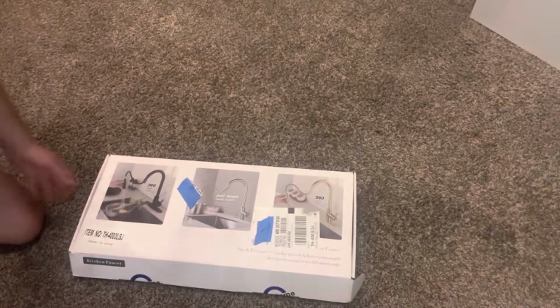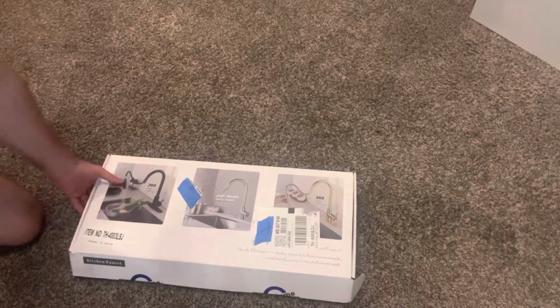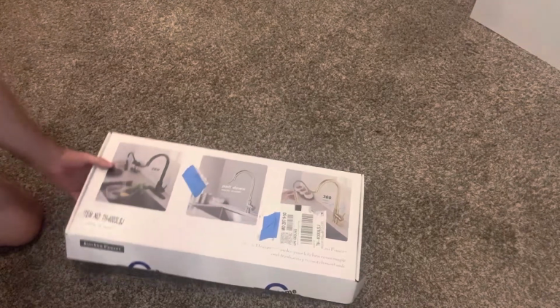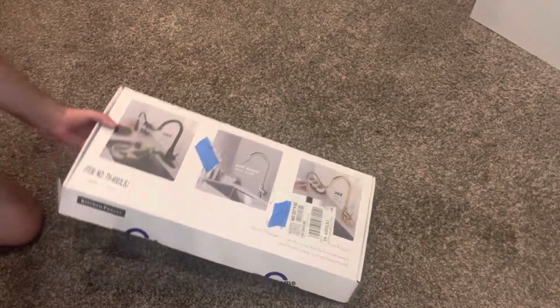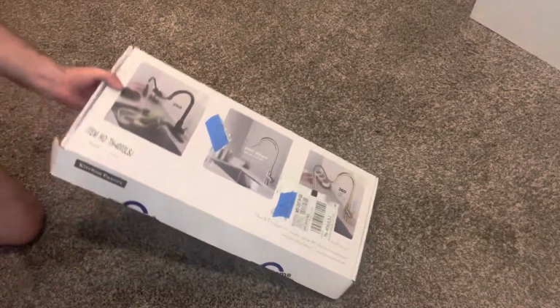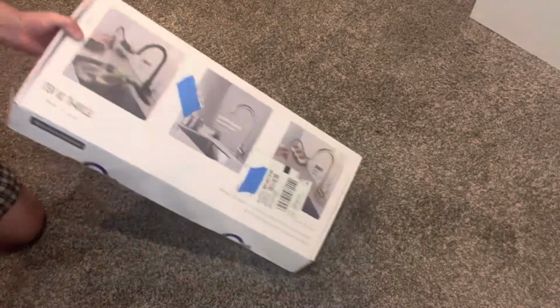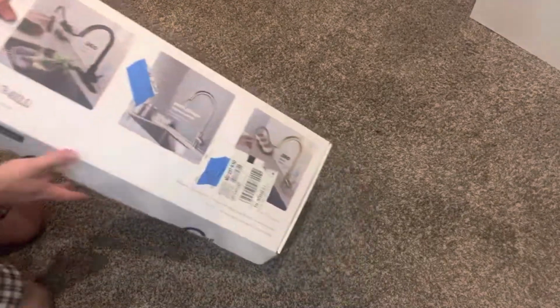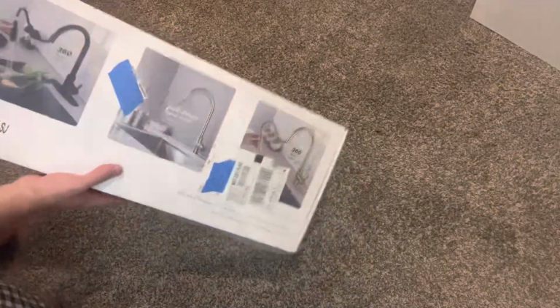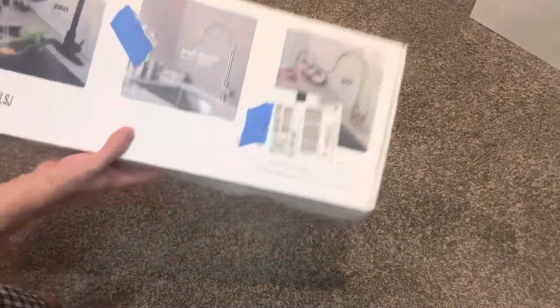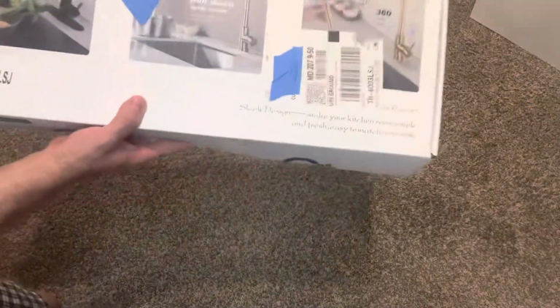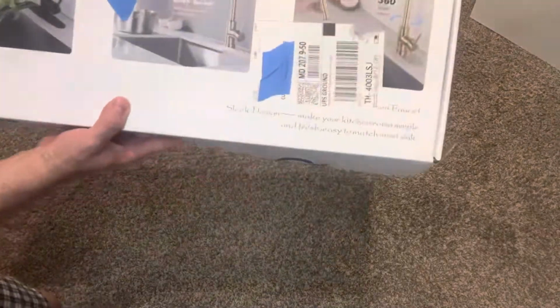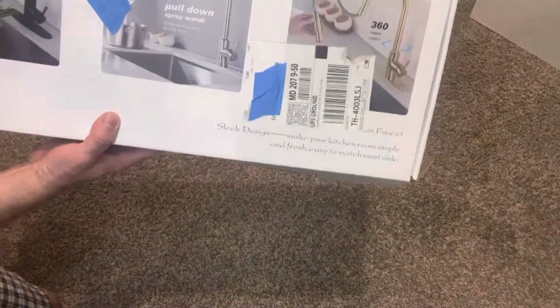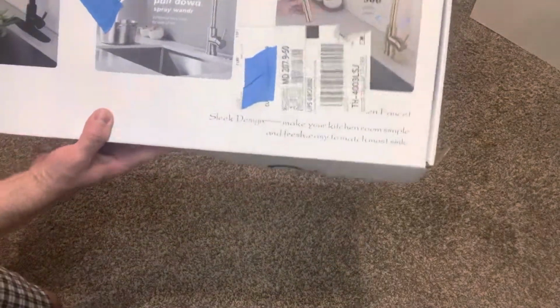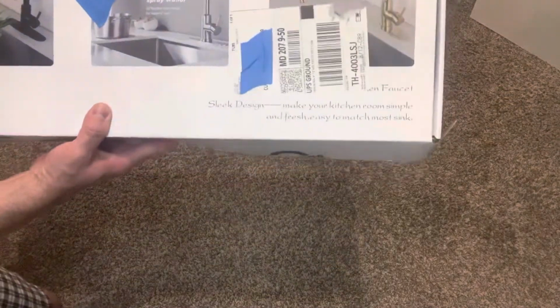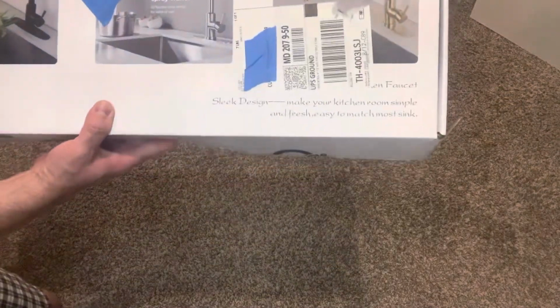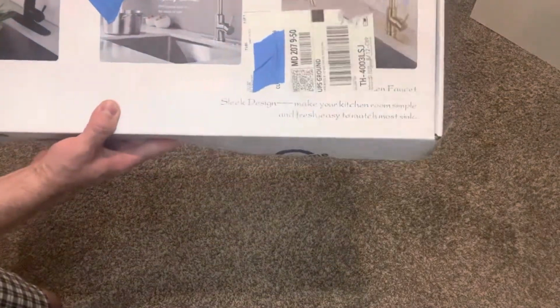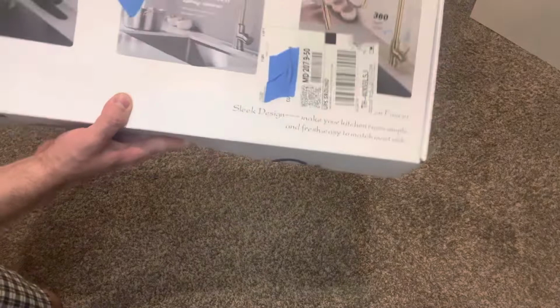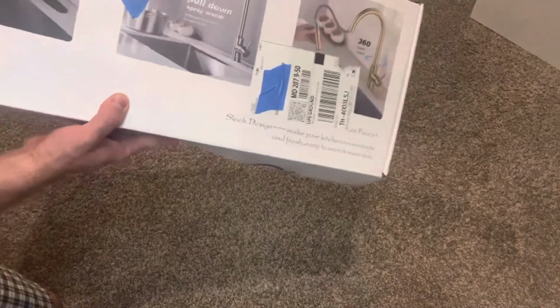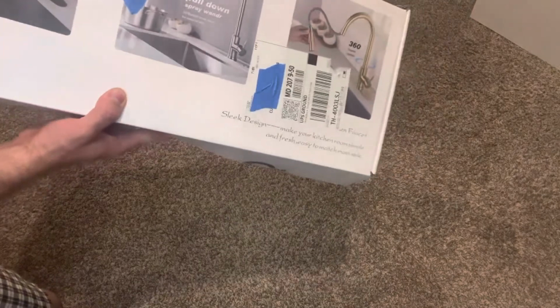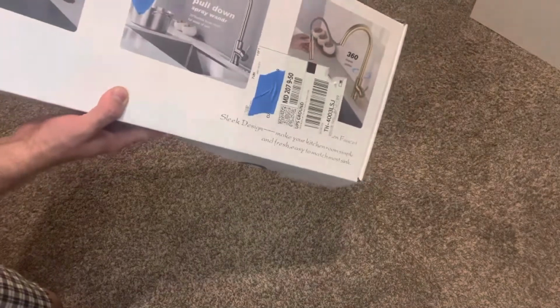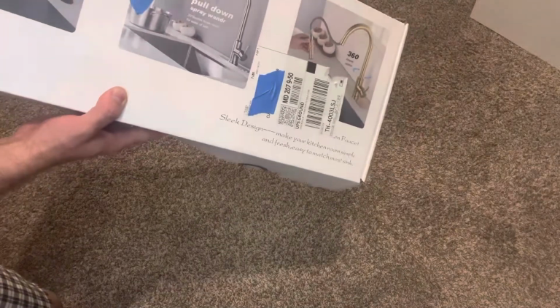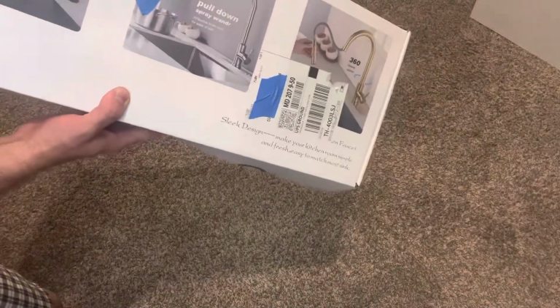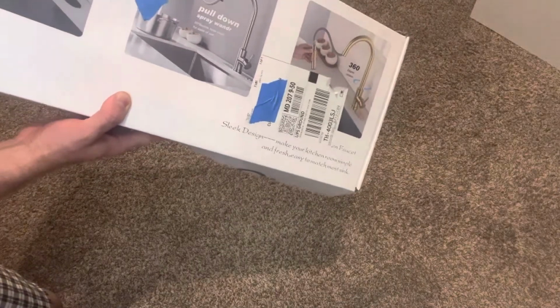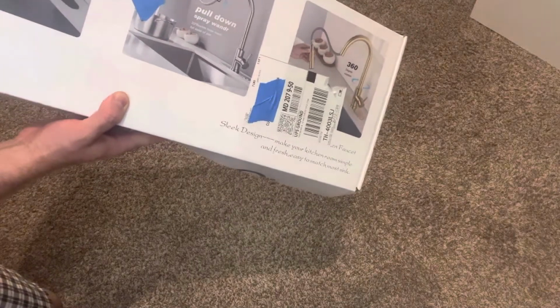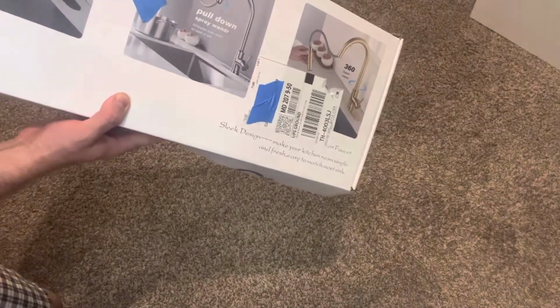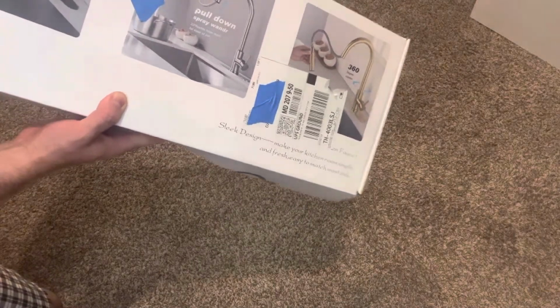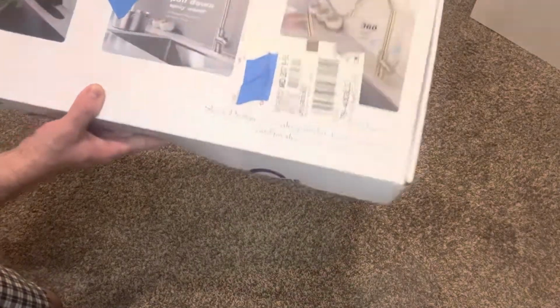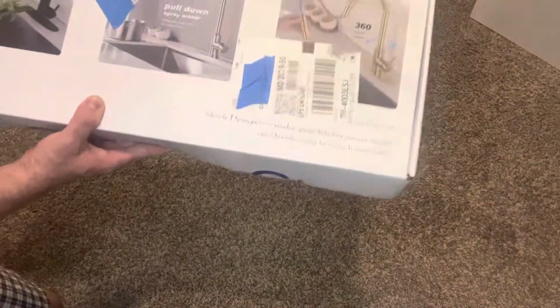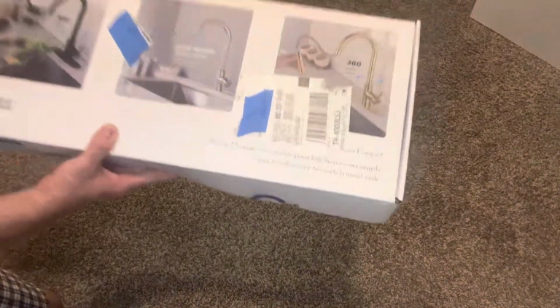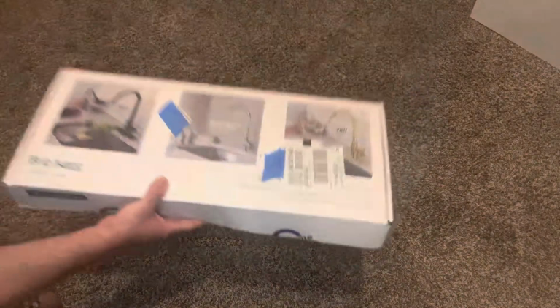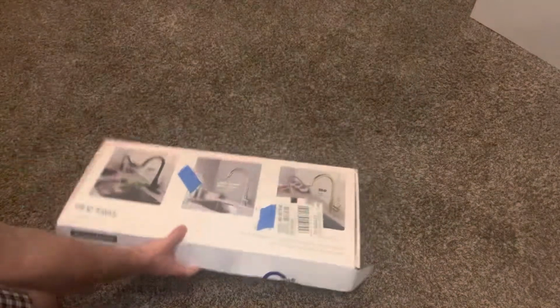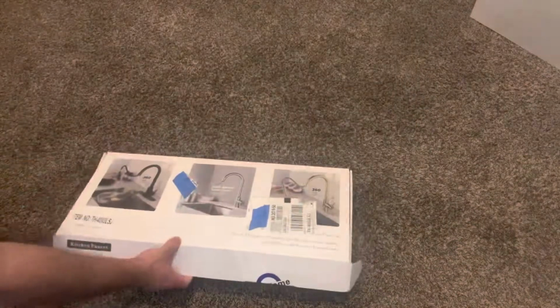Yo, what's up? I just got this Giving Tree pull-down faucet. It's gold — it says it's gold. I haven't opened it yet.